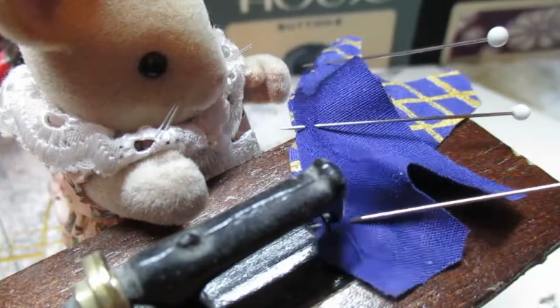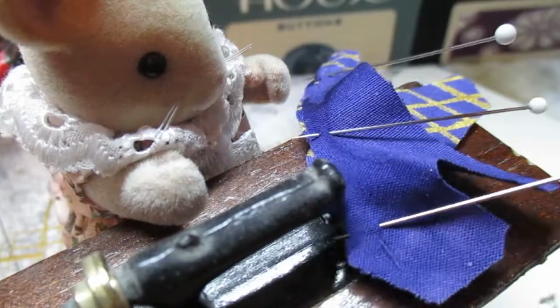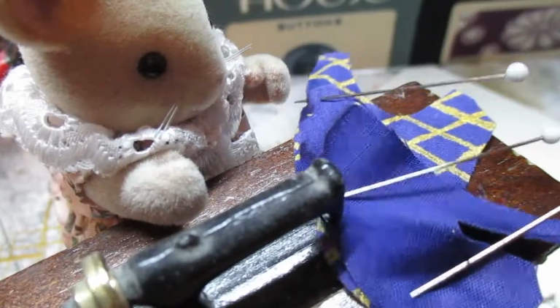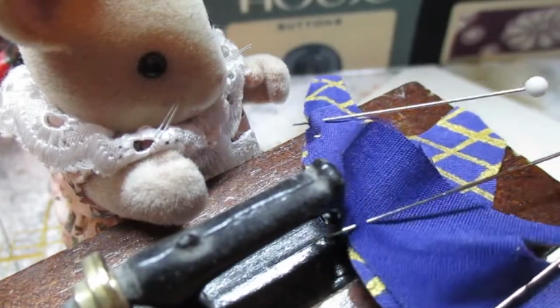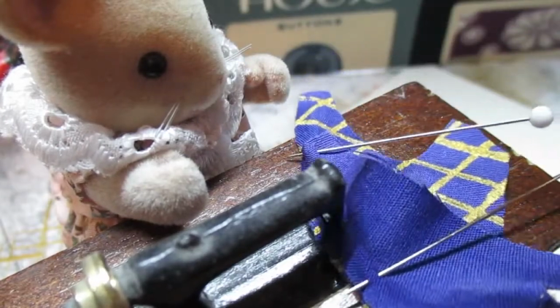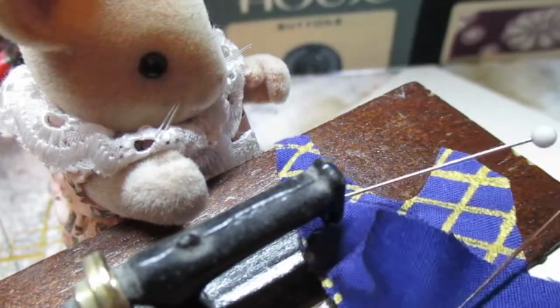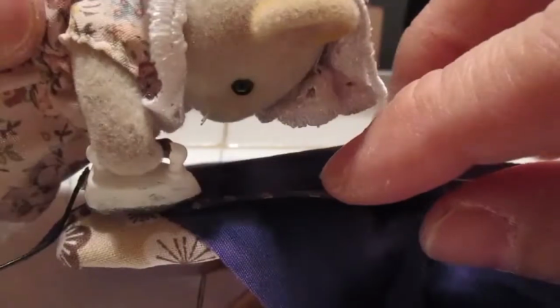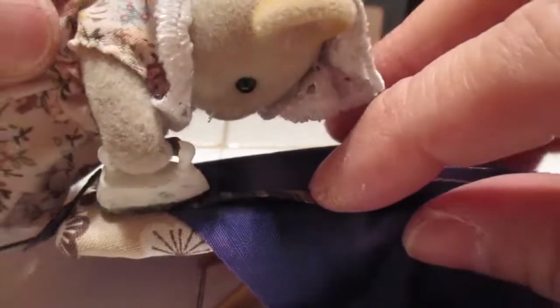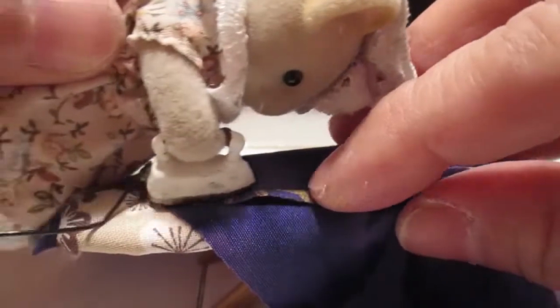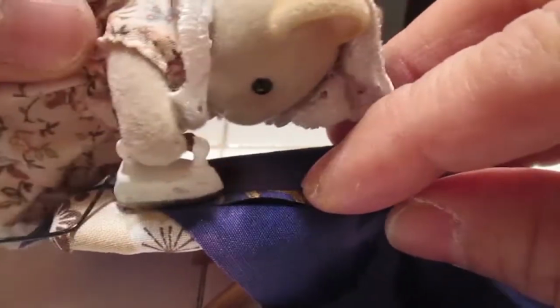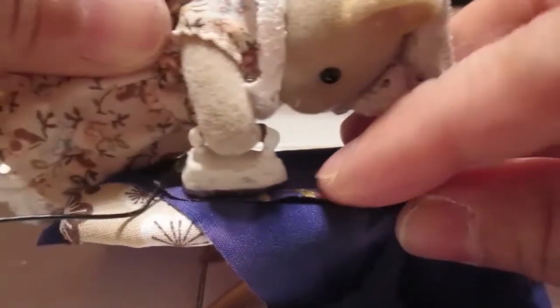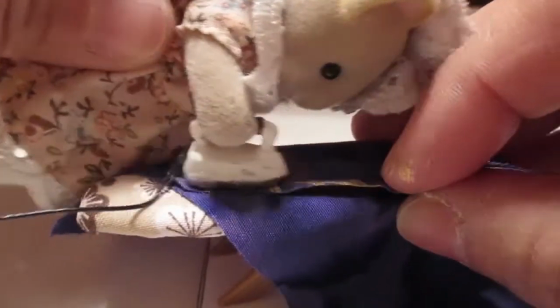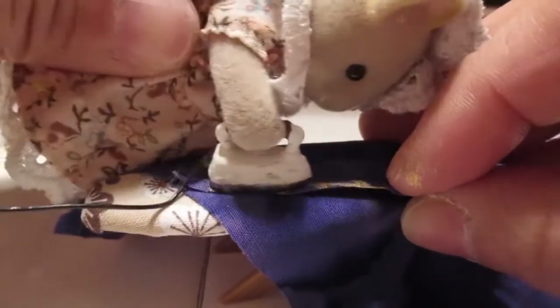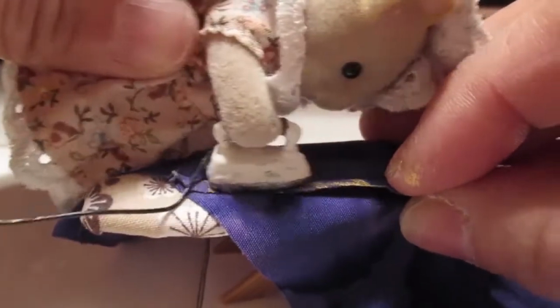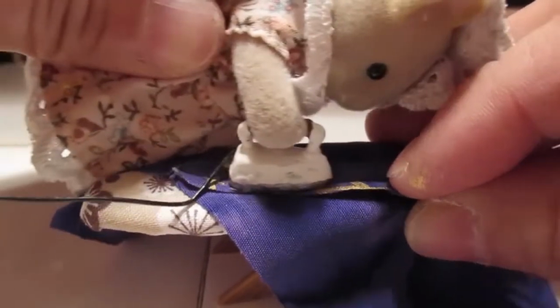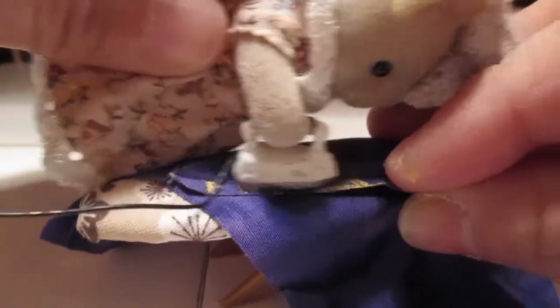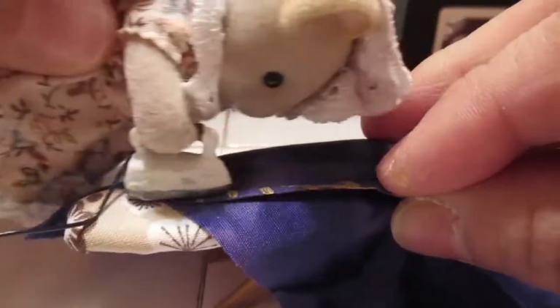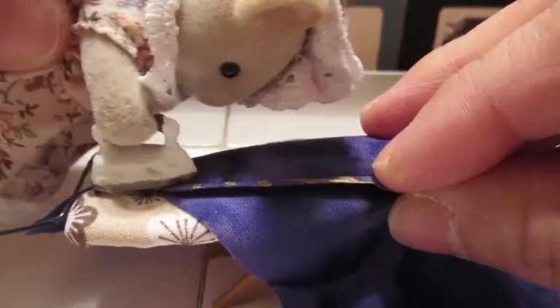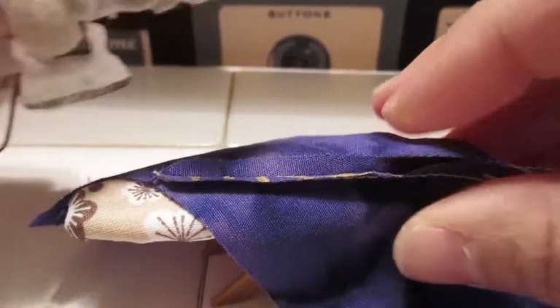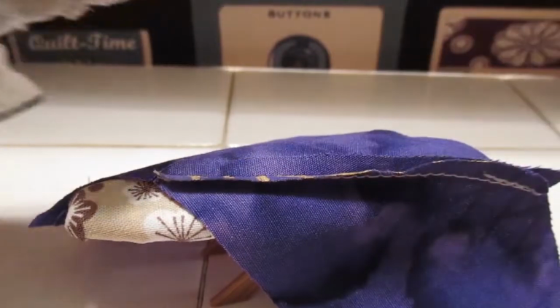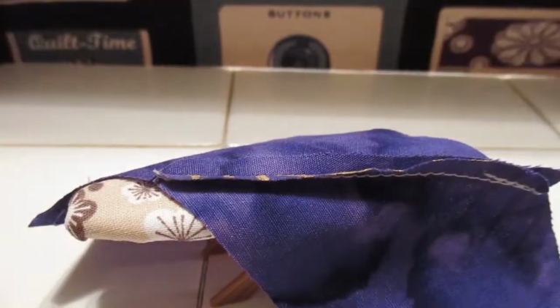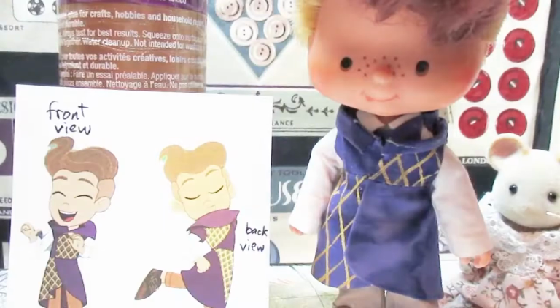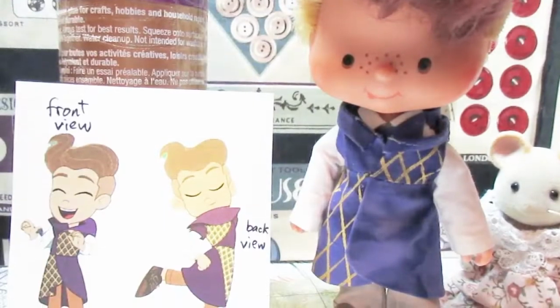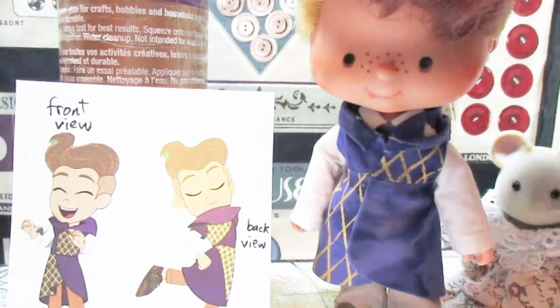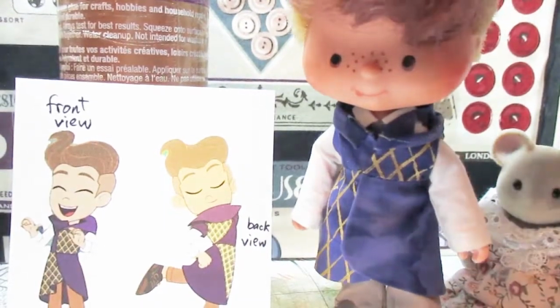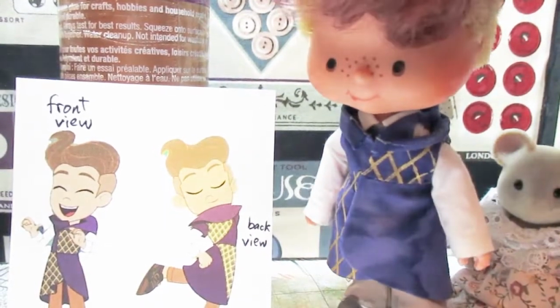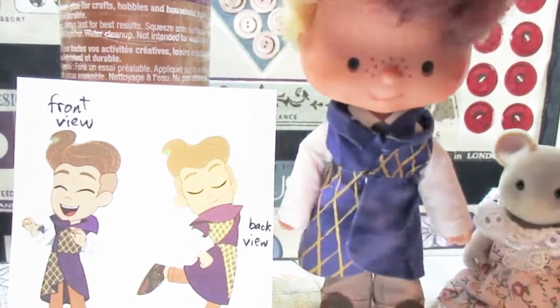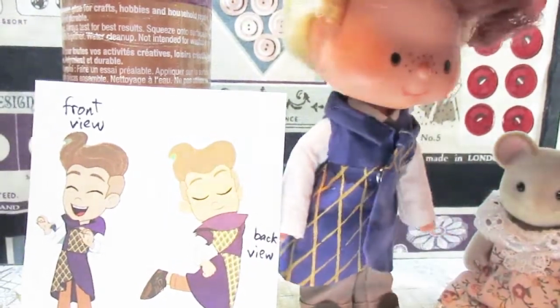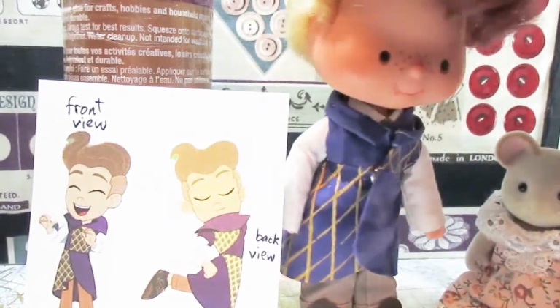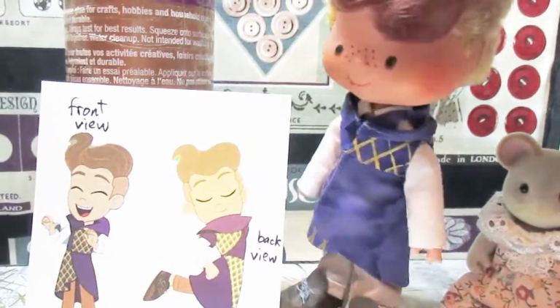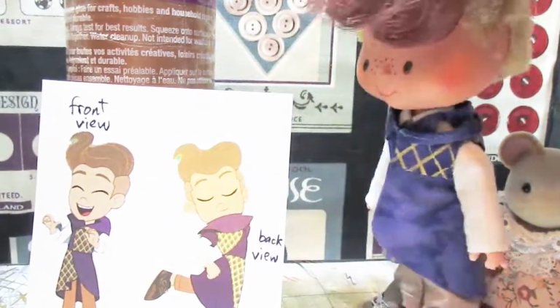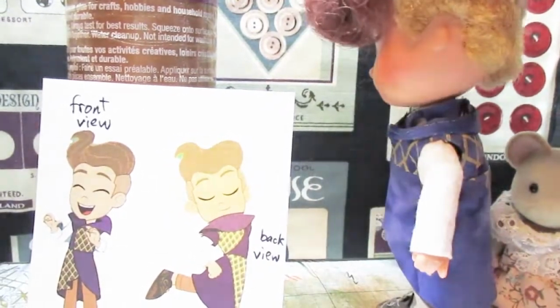Now it's time to sew the pieces together and press the seams open nice, flat, and beautiful. Let's see how it turned out. Eh, it's all right I guess.